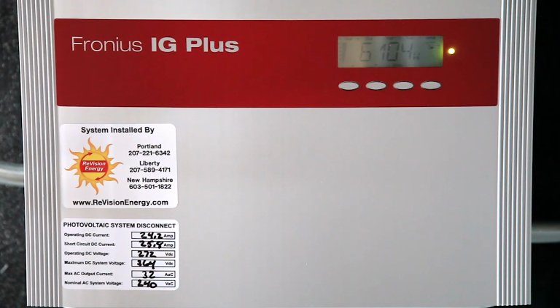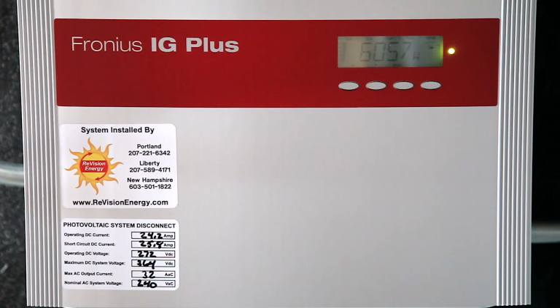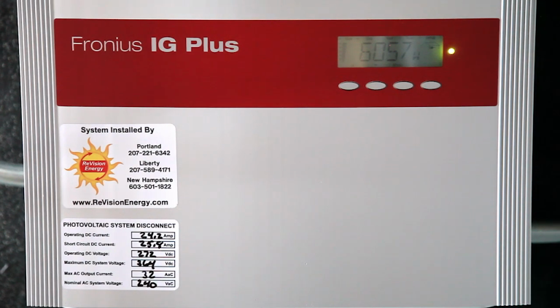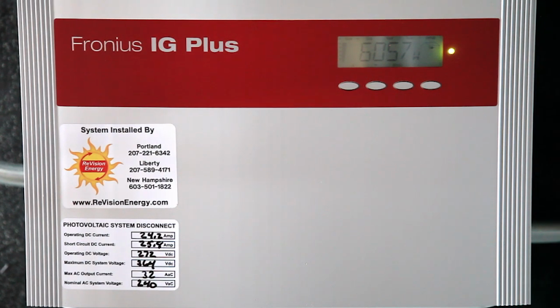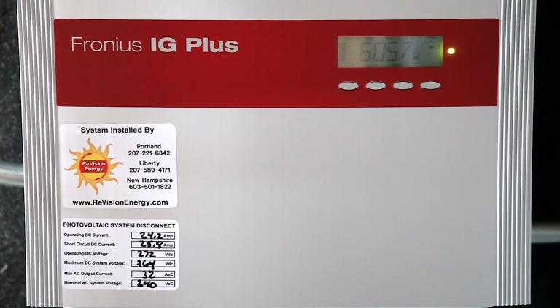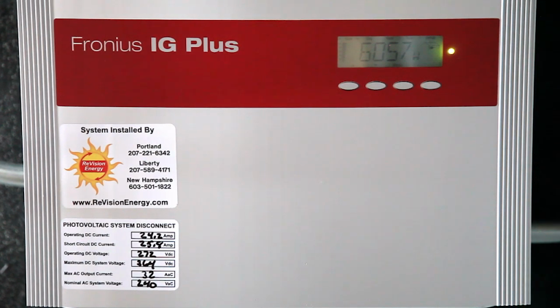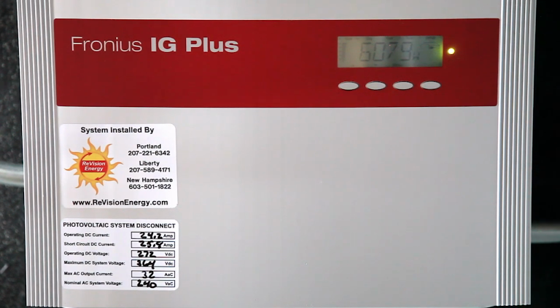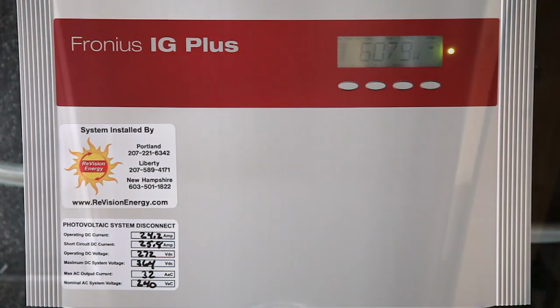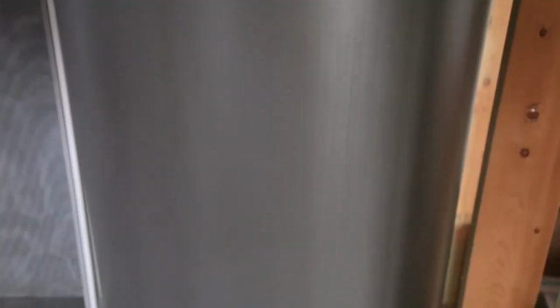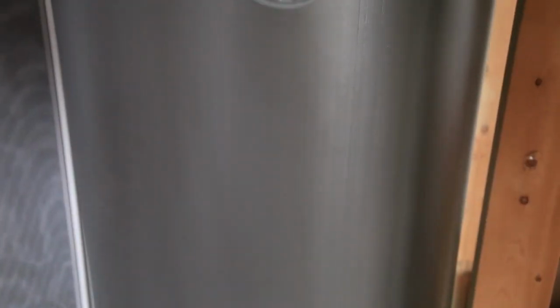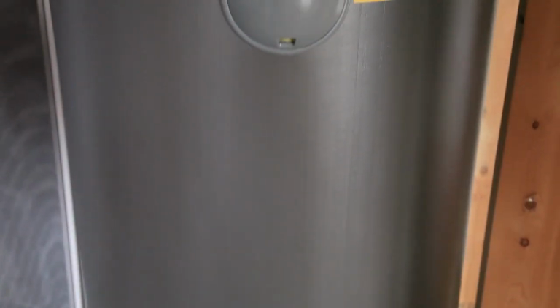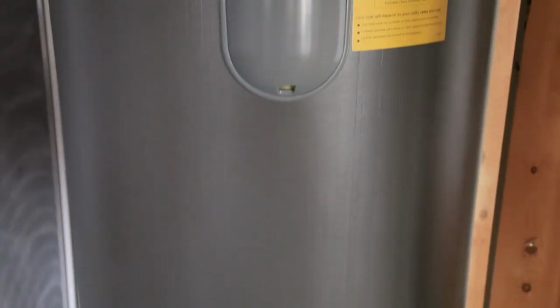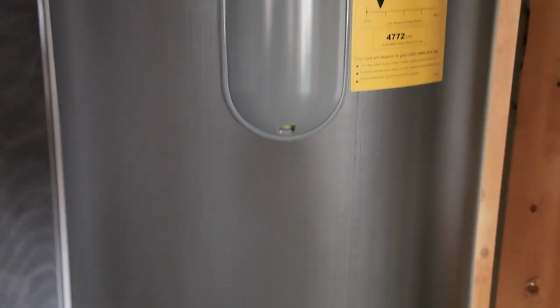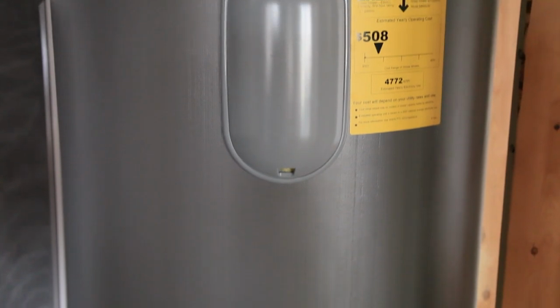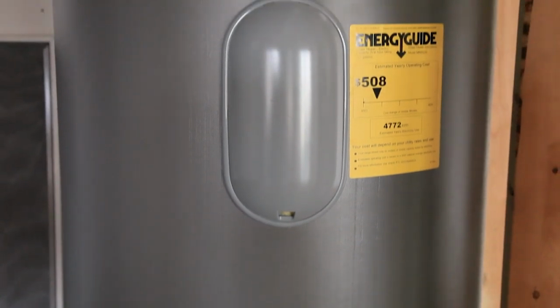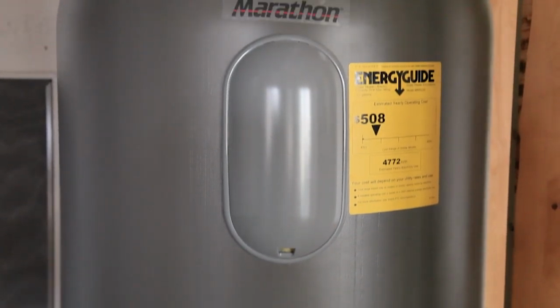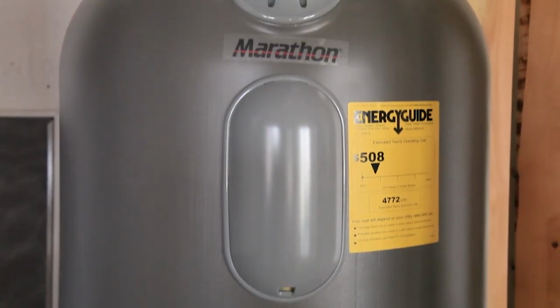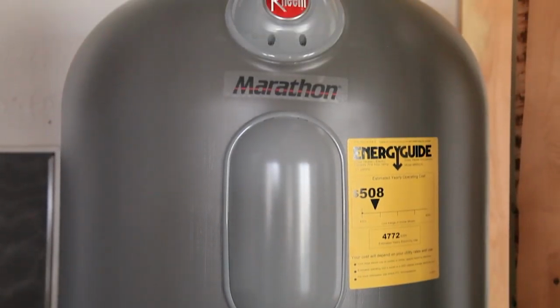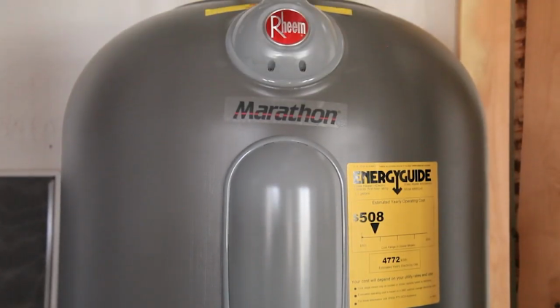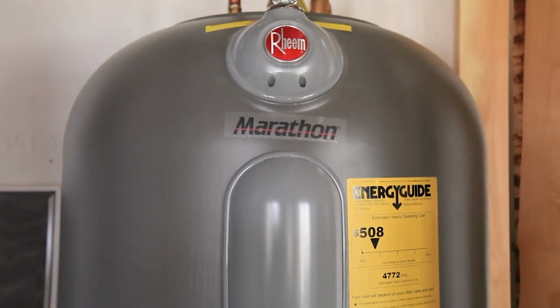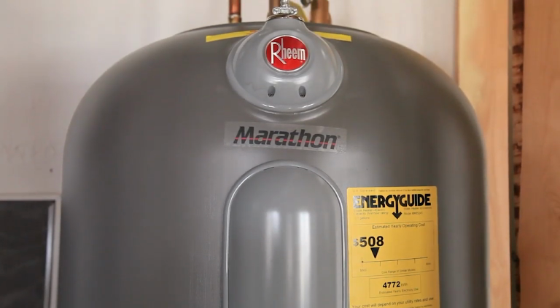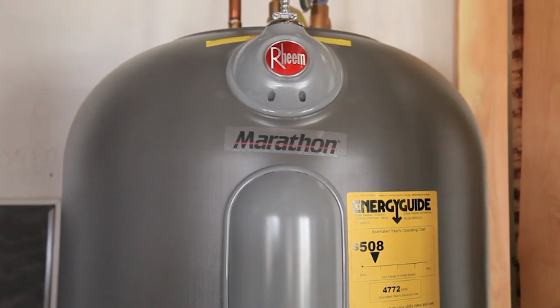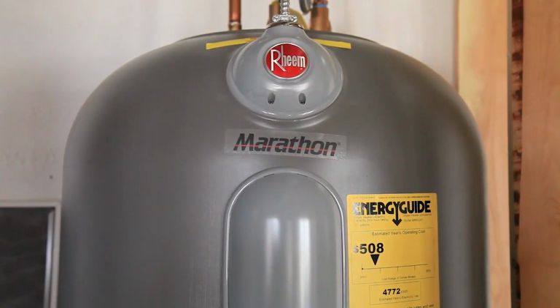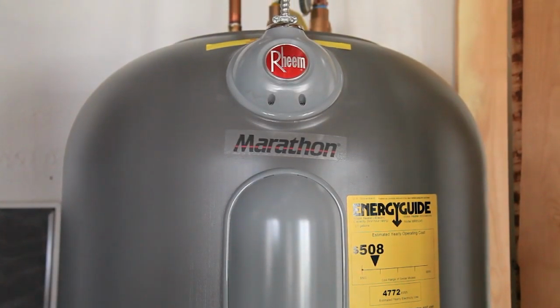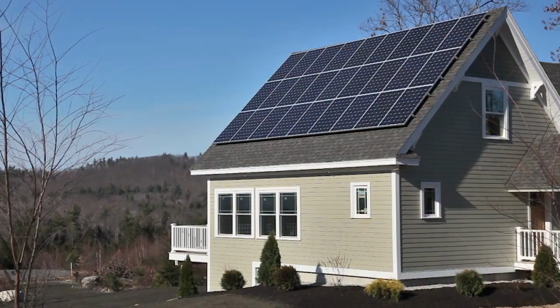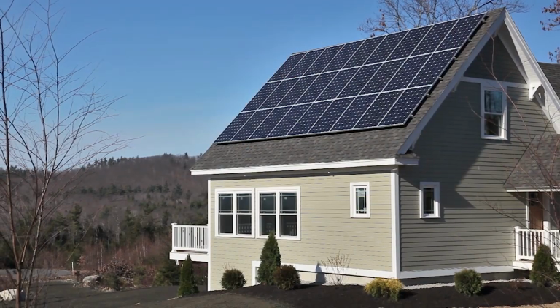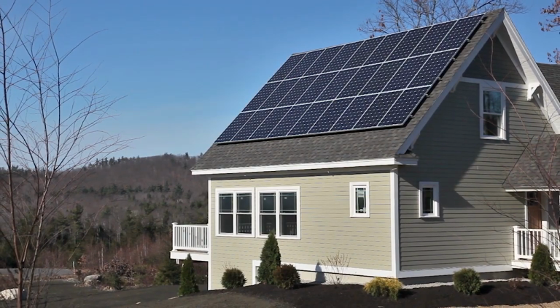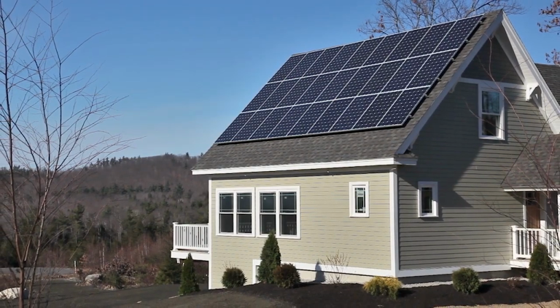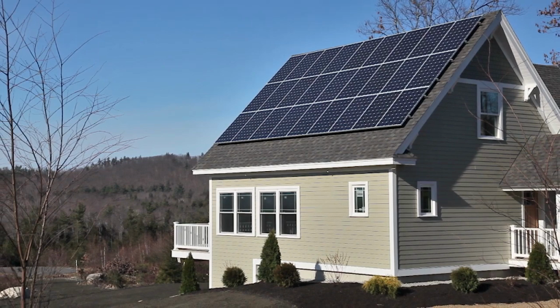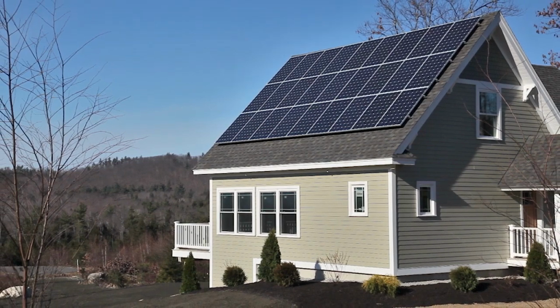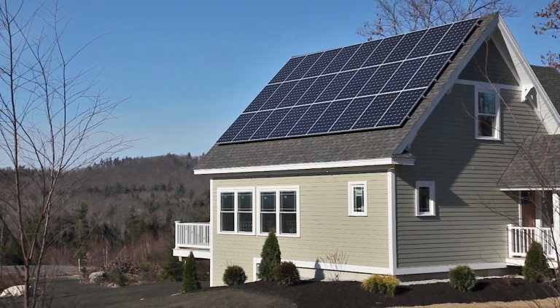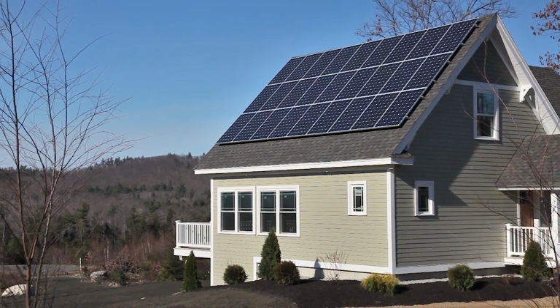An 85-gallon Rheem Marathon electric water tank provides an almost endless supply of hot water to the home without the use of oil or natural gas.